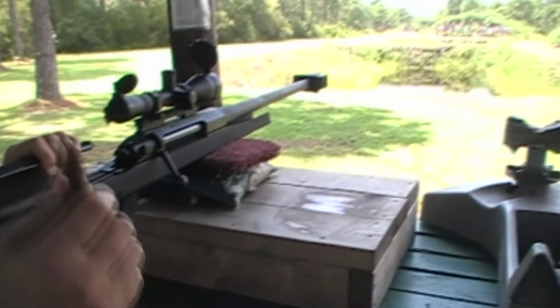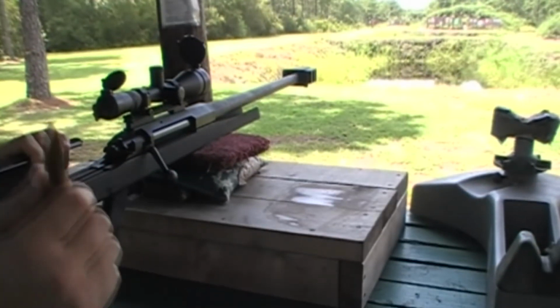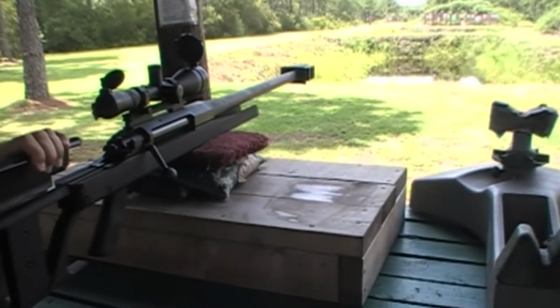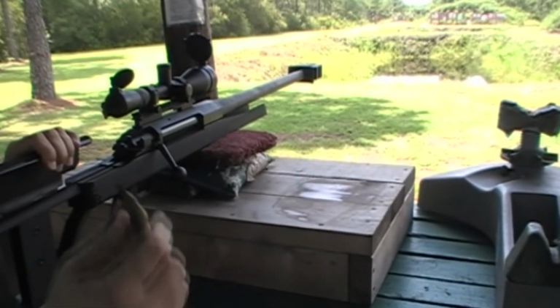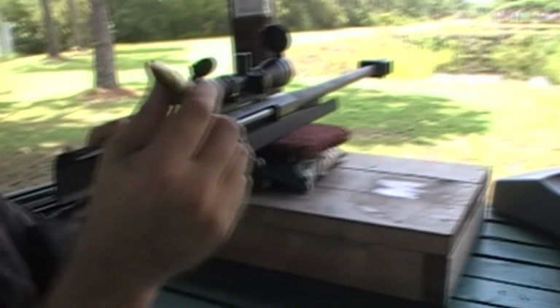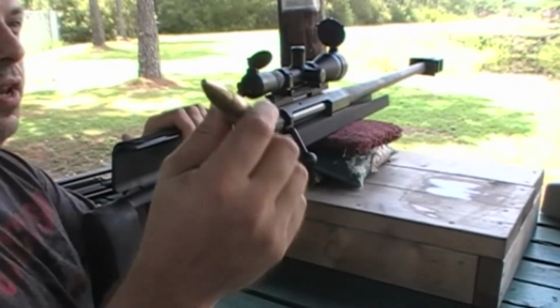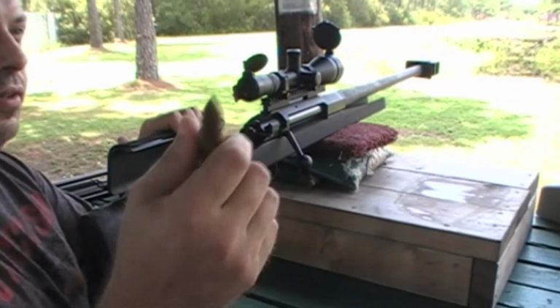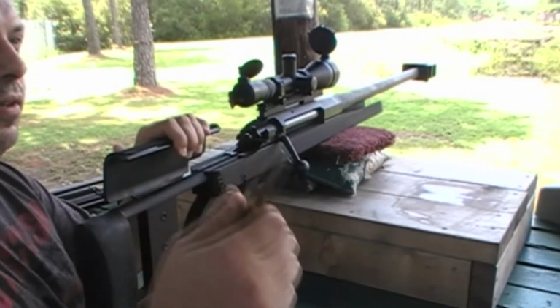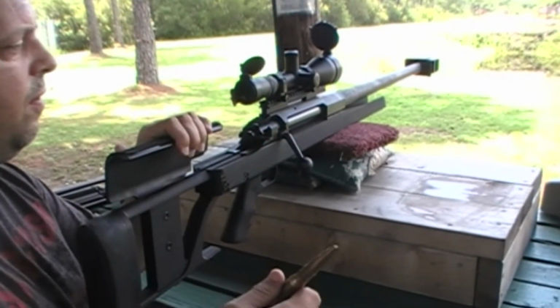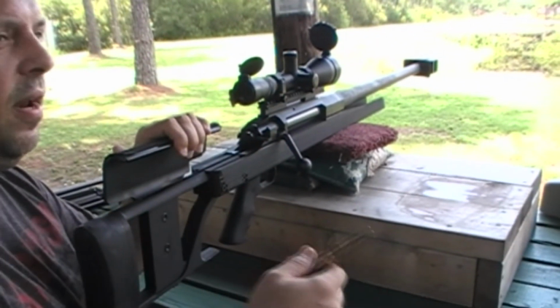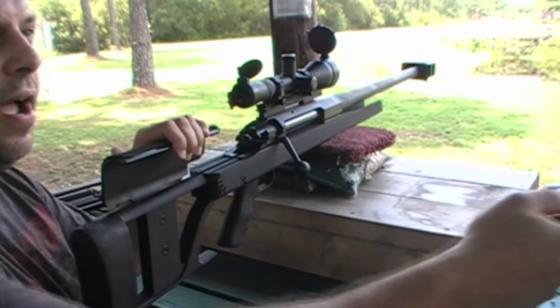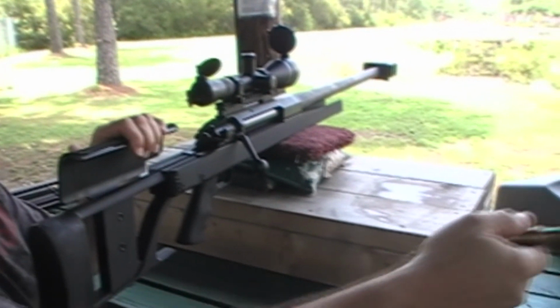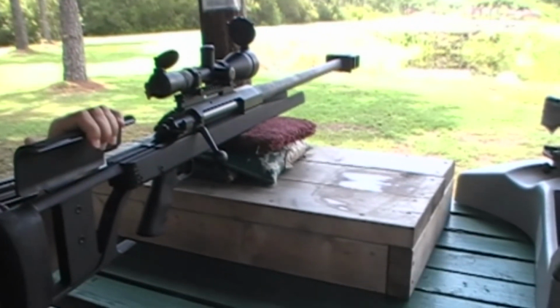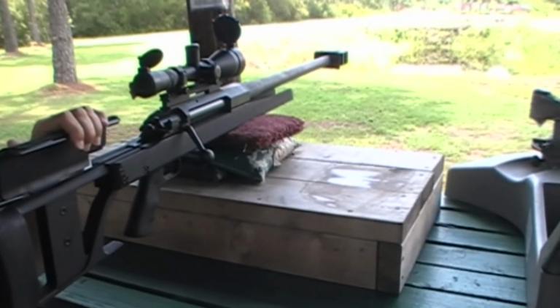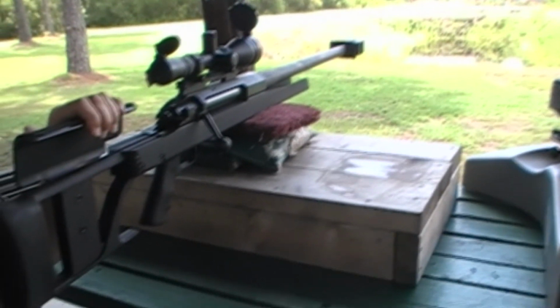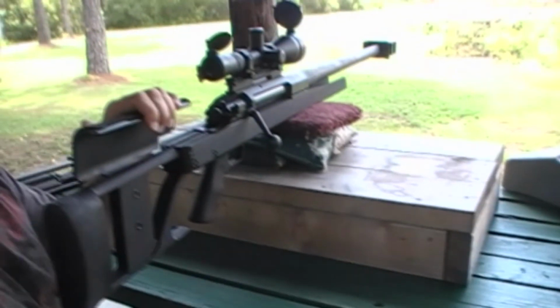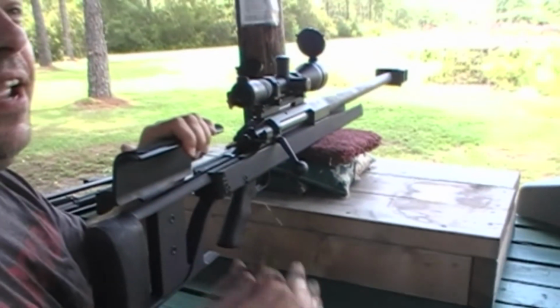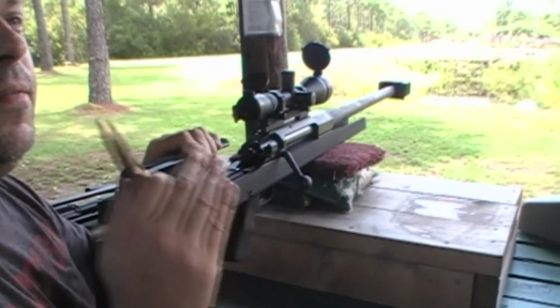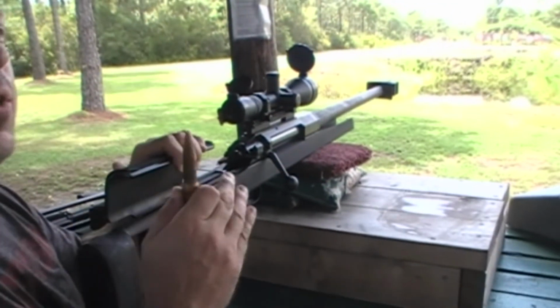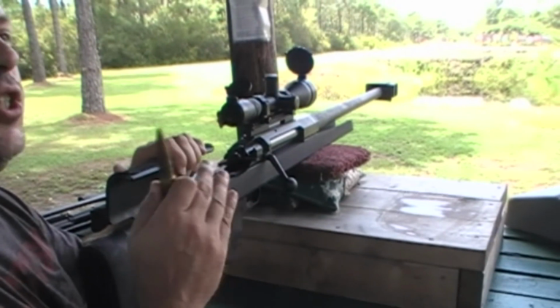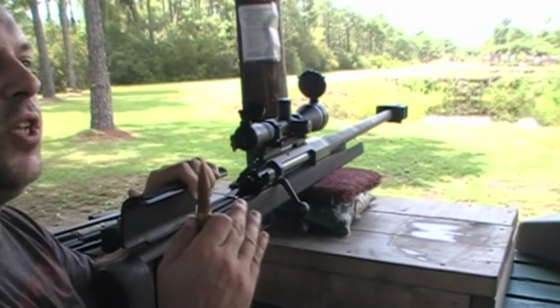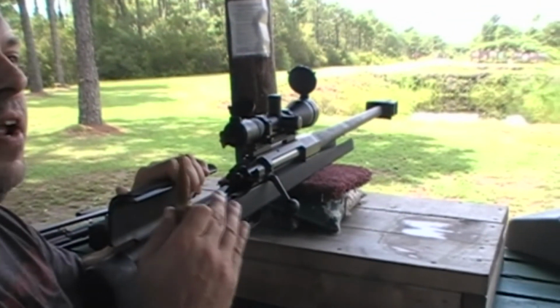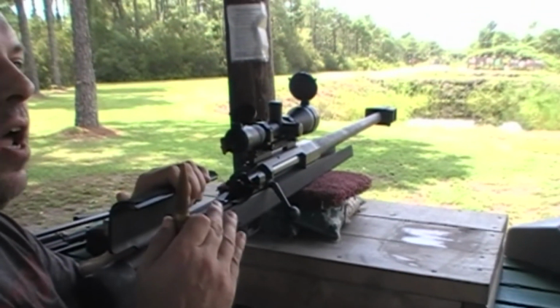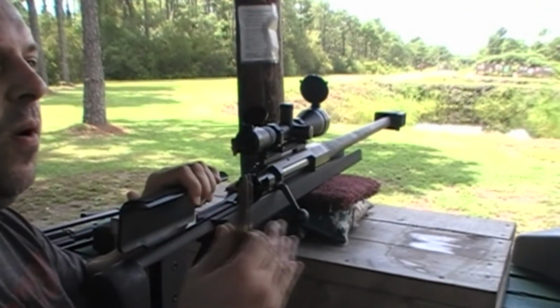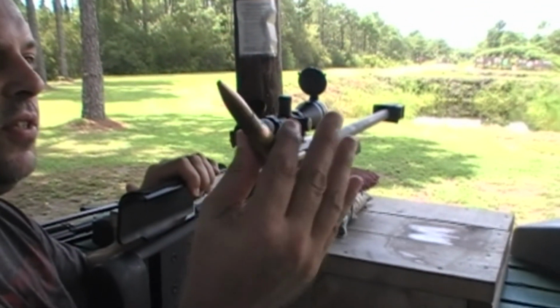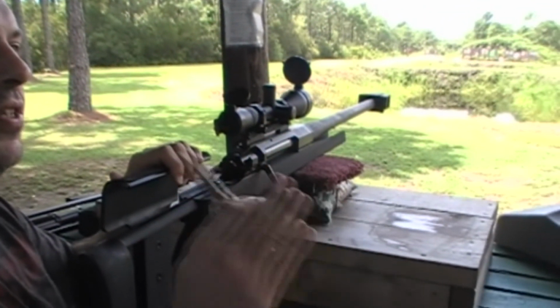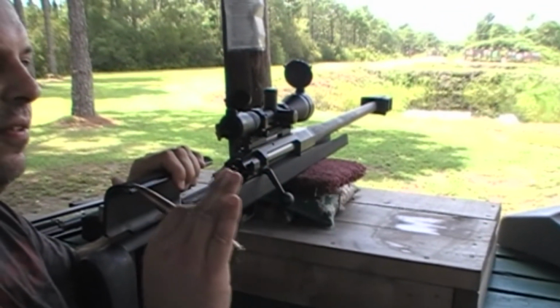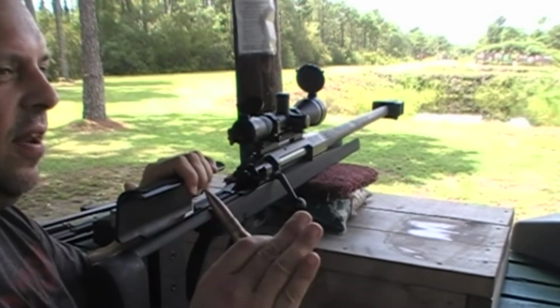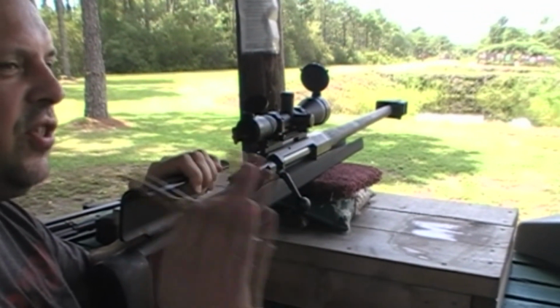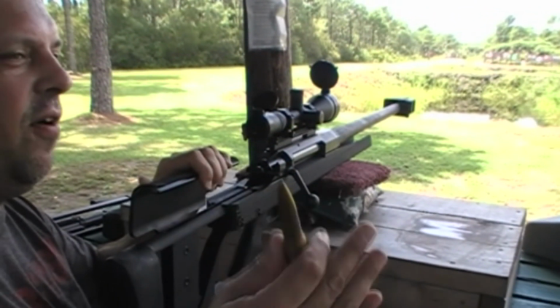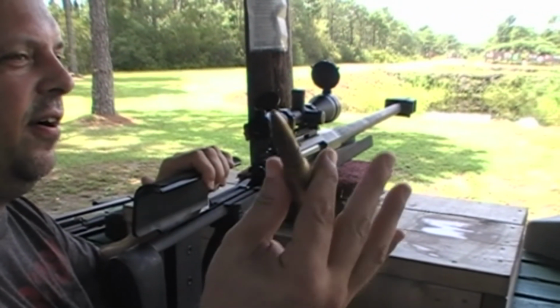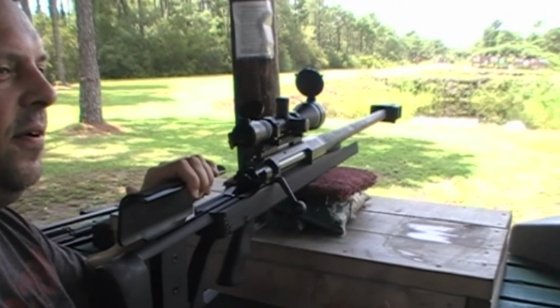That's awesome. Yeah, but it's $5 a bullet and I got bullets. This is the first shot — I've never shot it before. Oh, really? Yeah, this is the cherry right here. Nice.